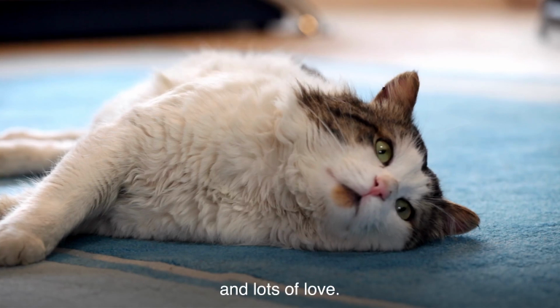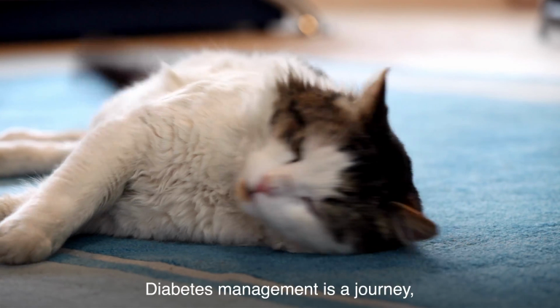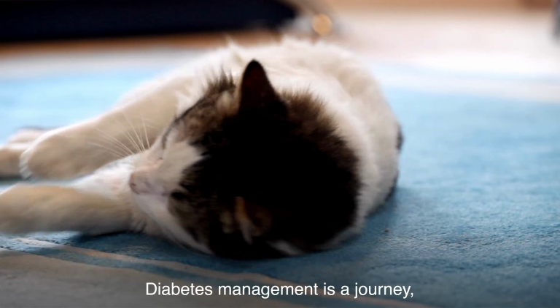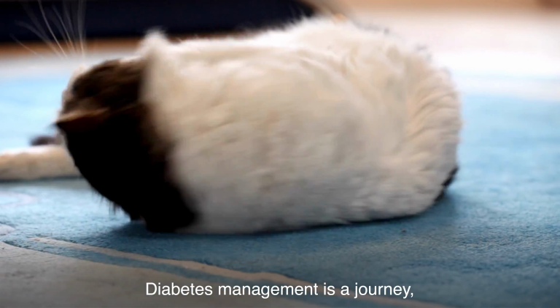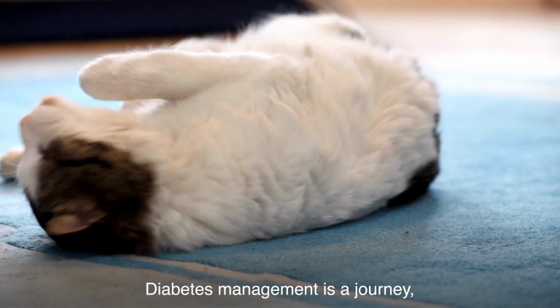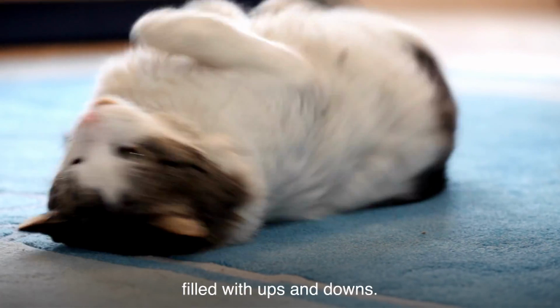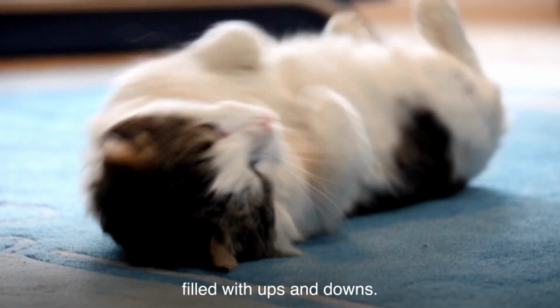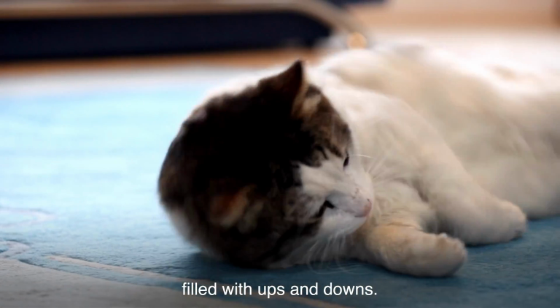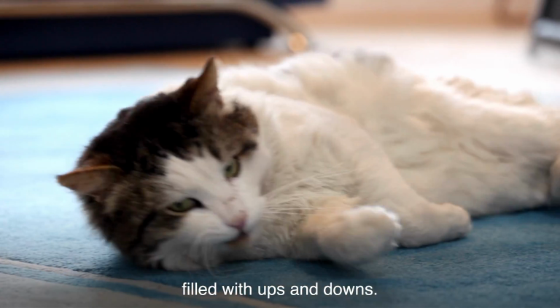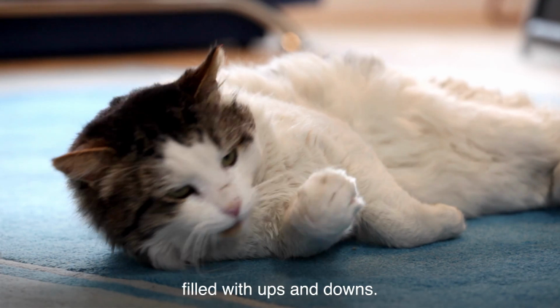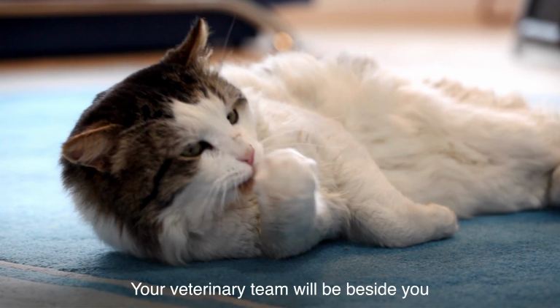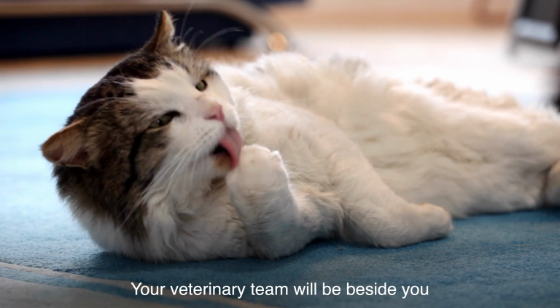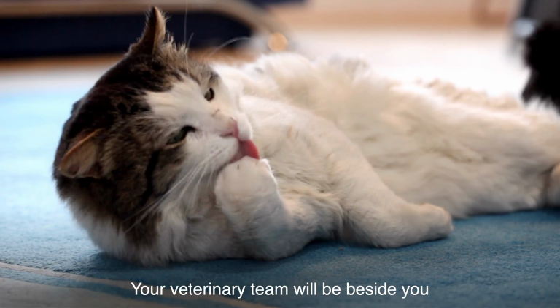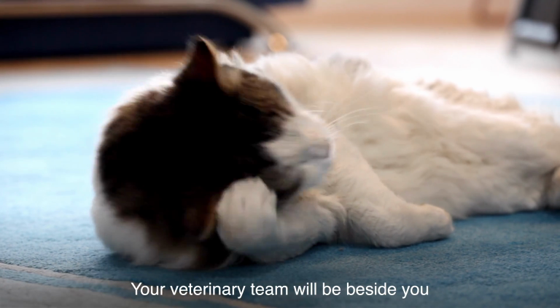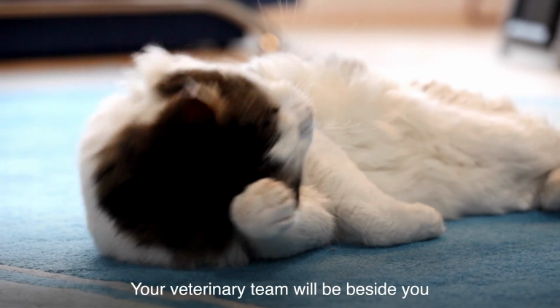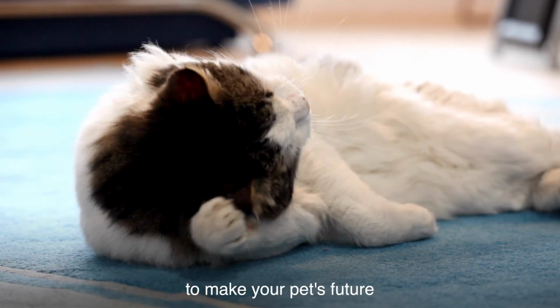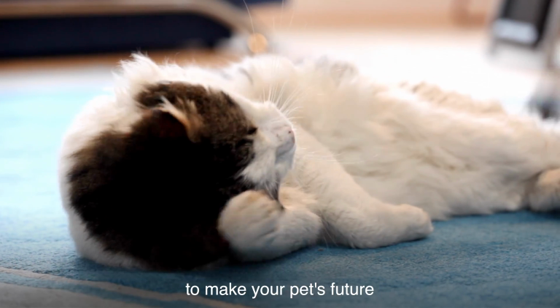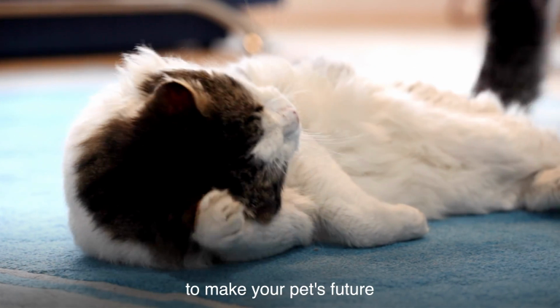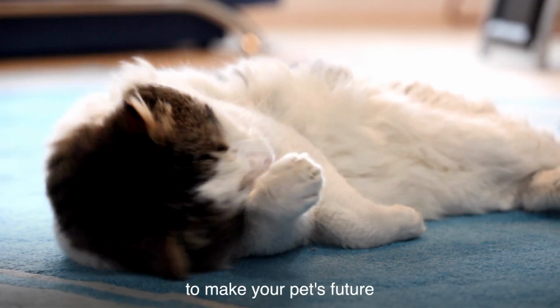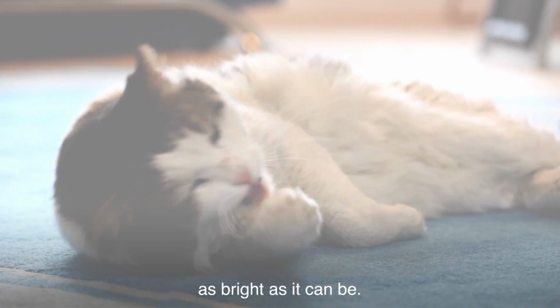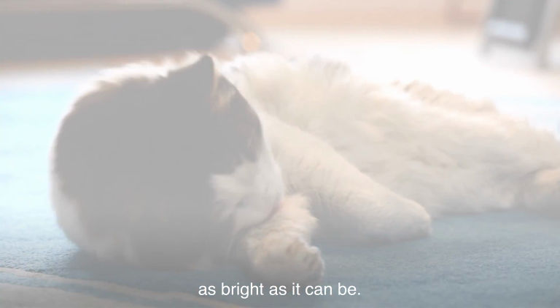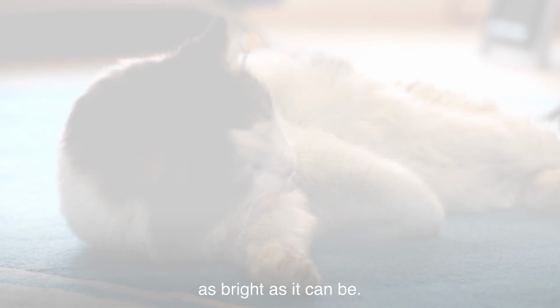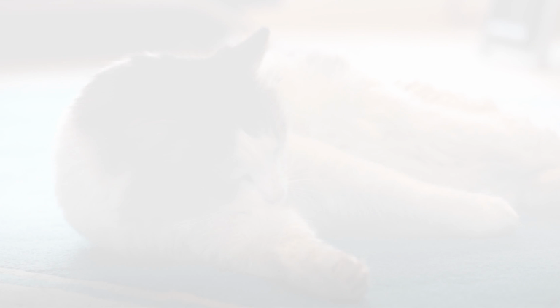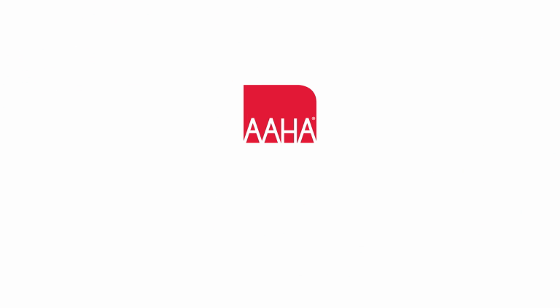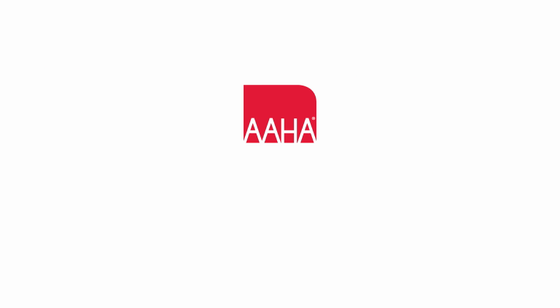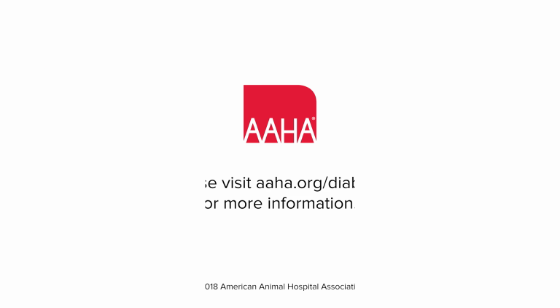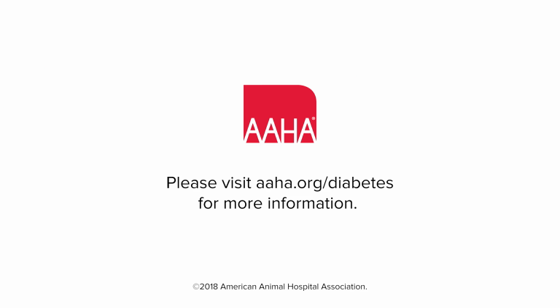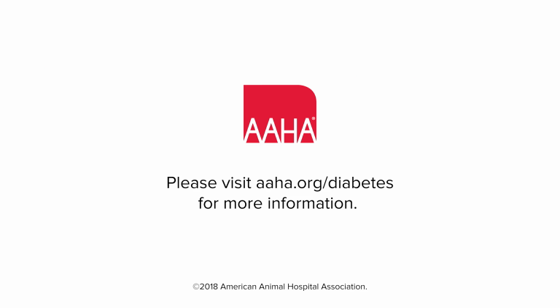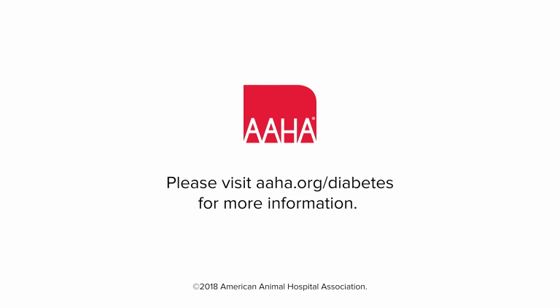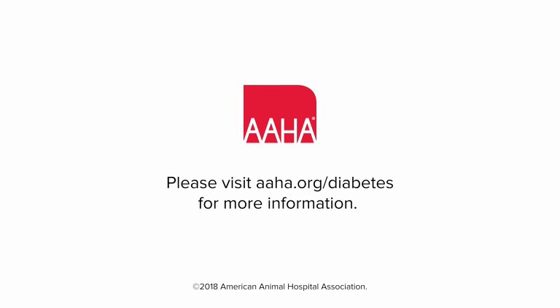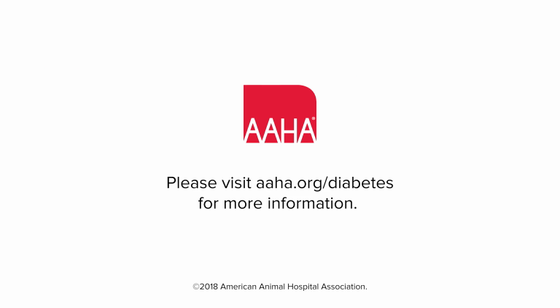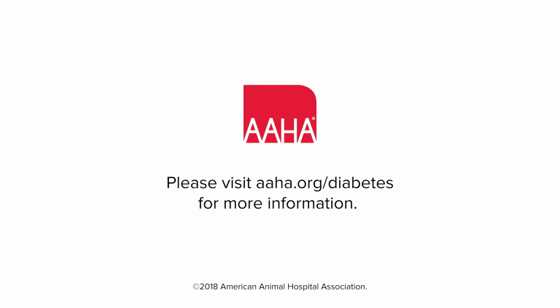Diabetes management is a journey filled with ups and downs. Your veterinary team will be beside you to make your pet's future as bright as it can be. Have a good day!